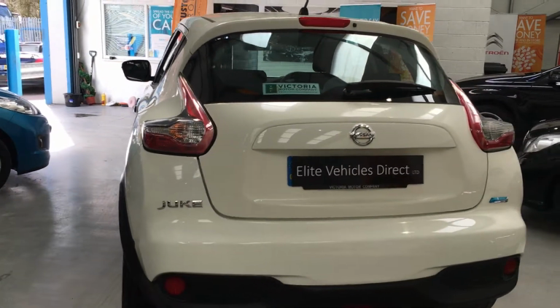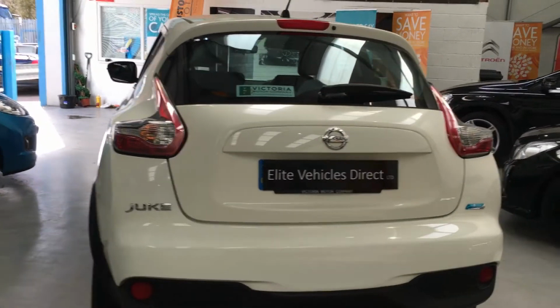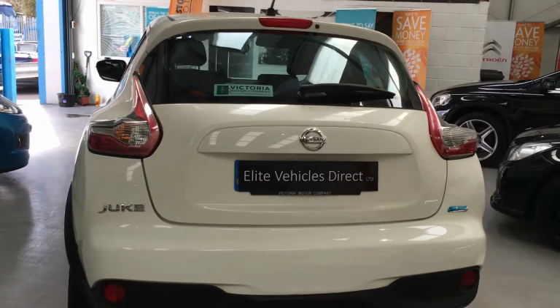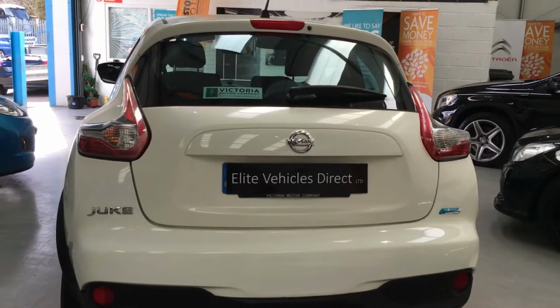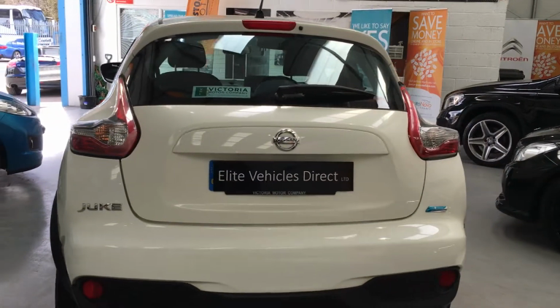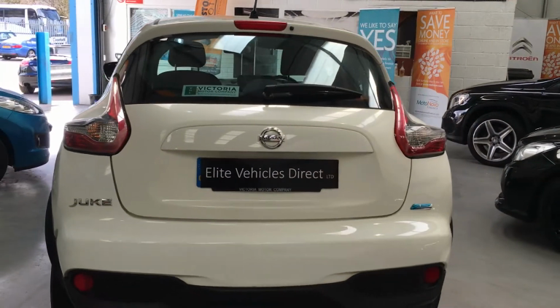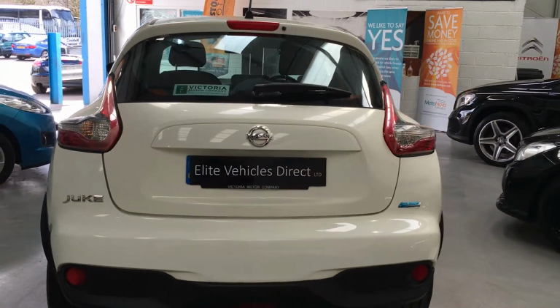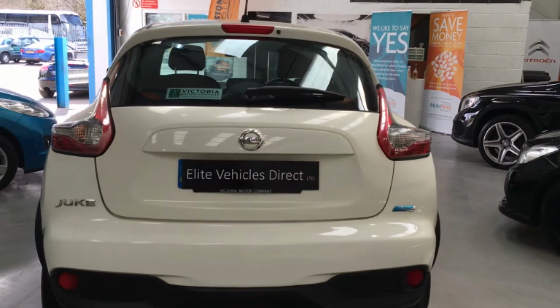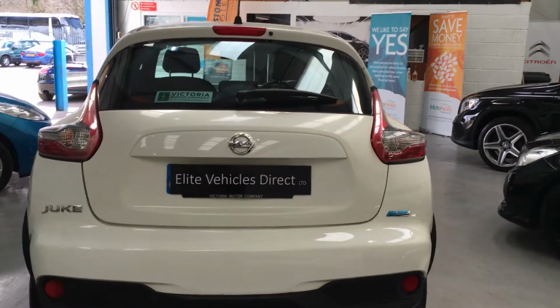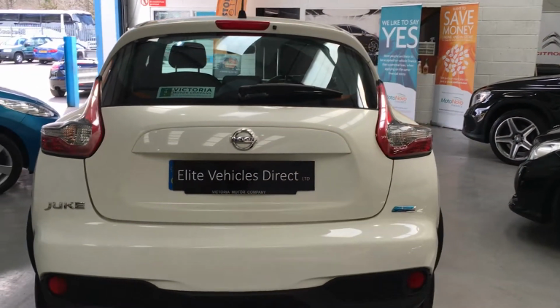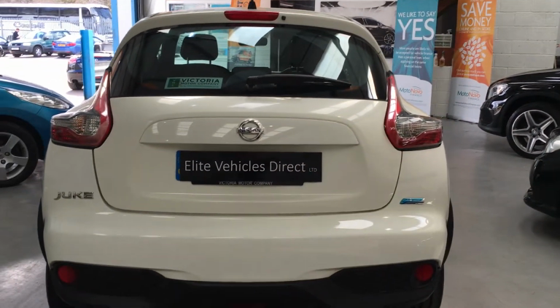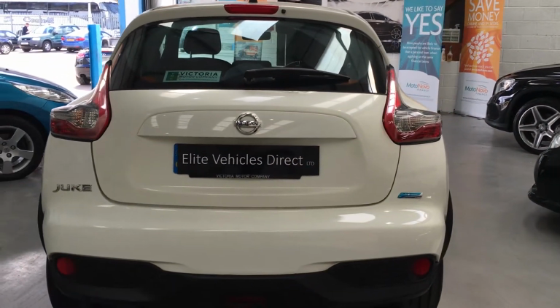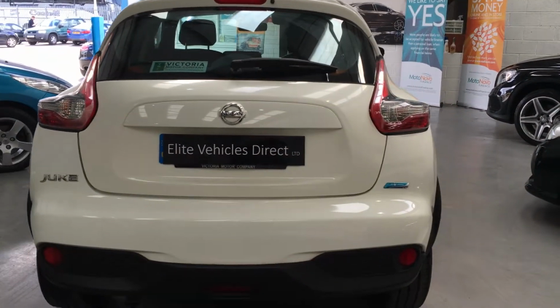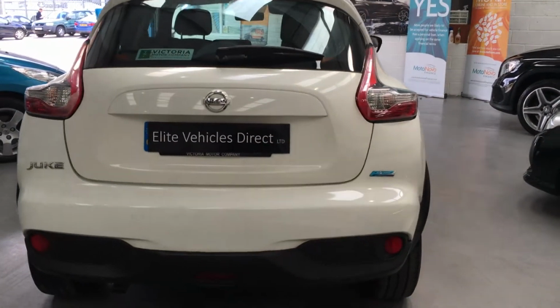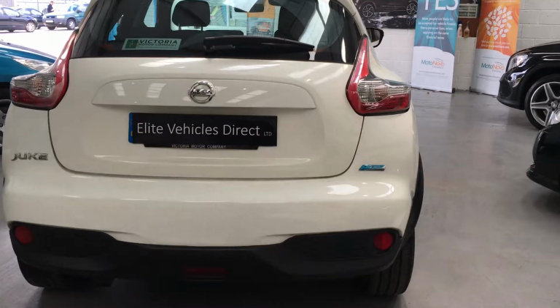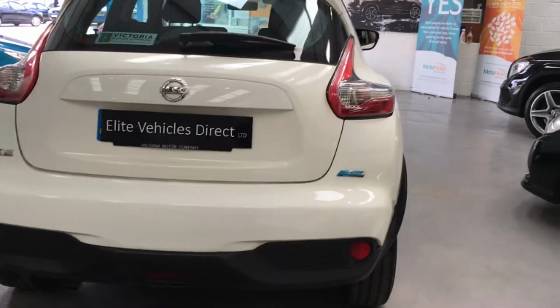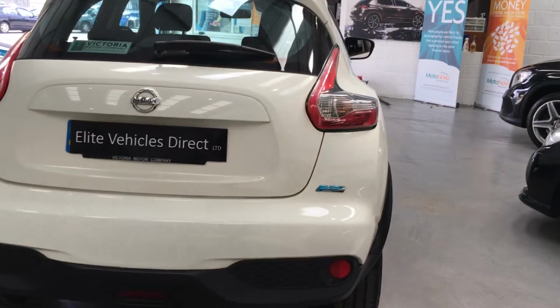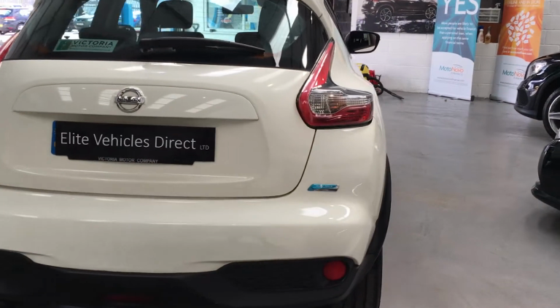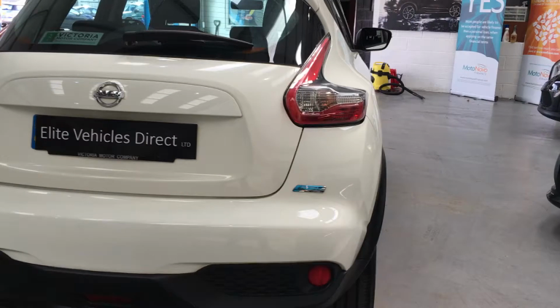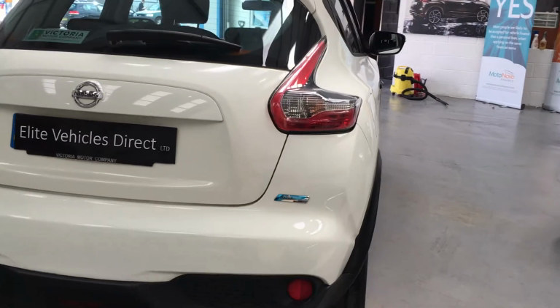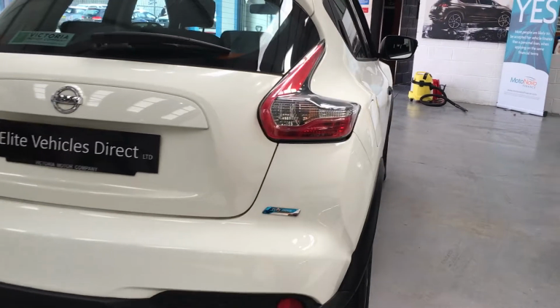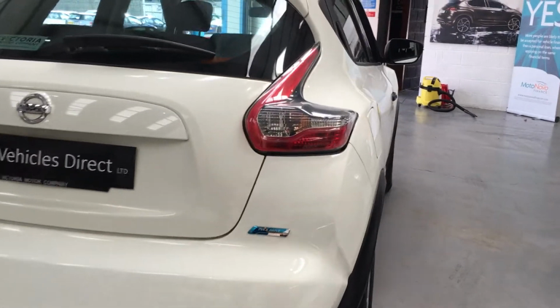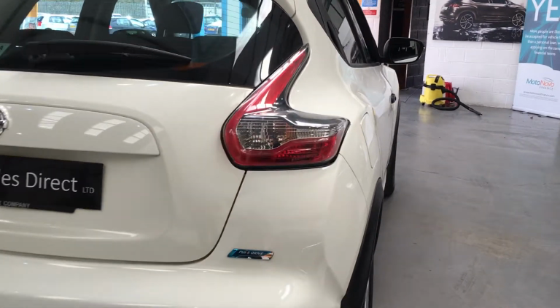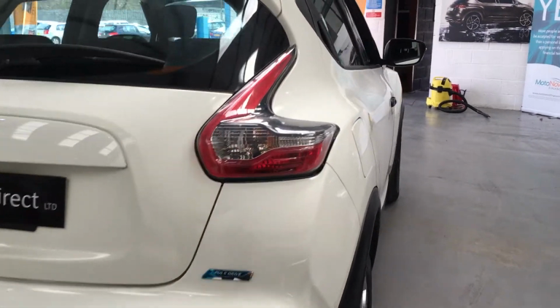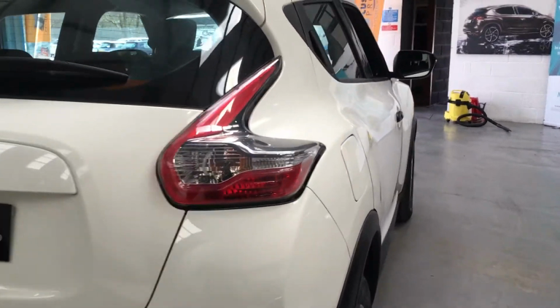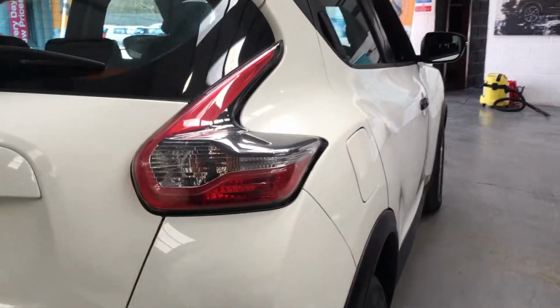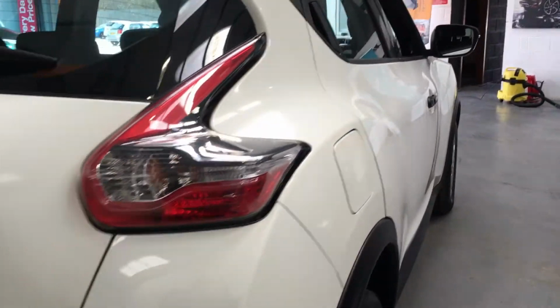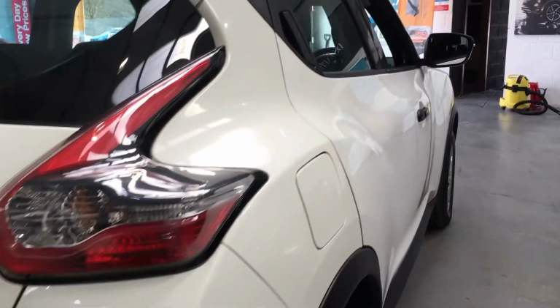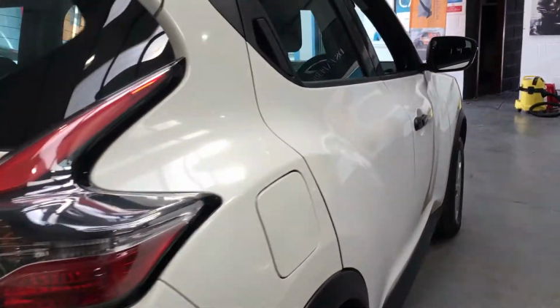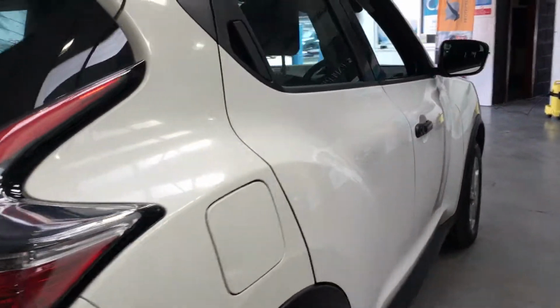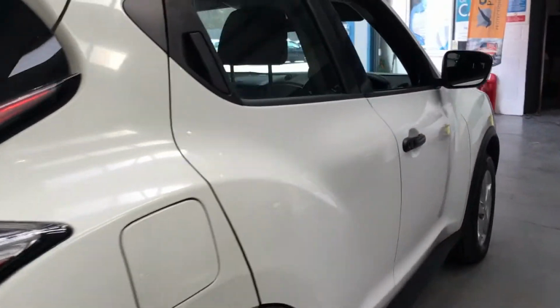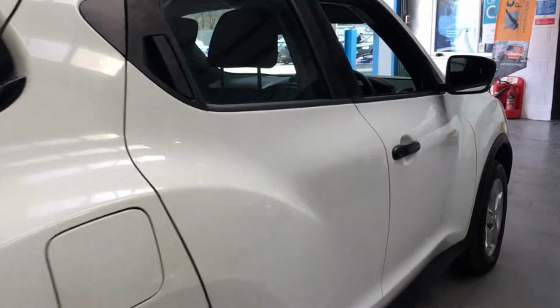It's got full service history, it was a previous lady owner, and the car's only done 42,000 miles.